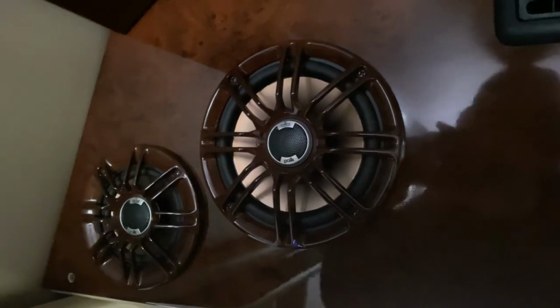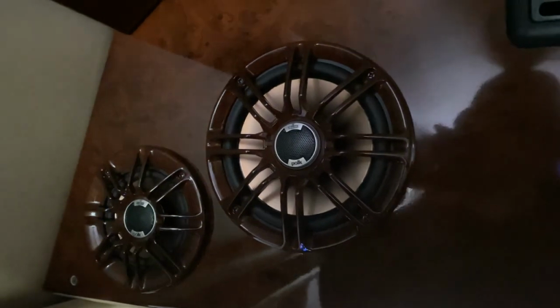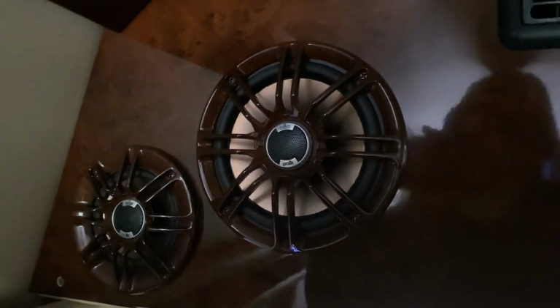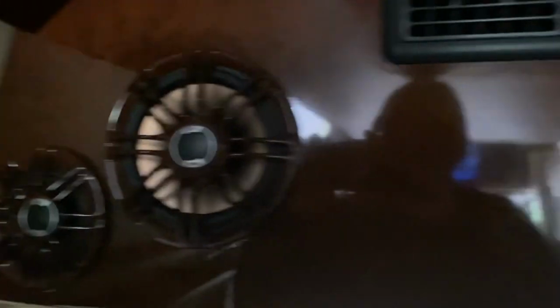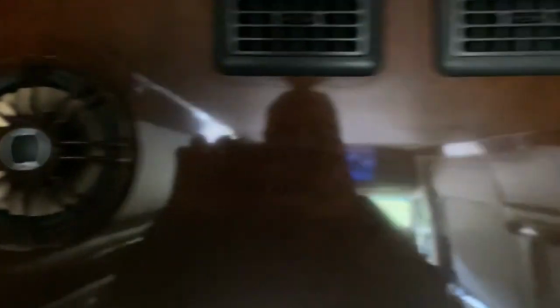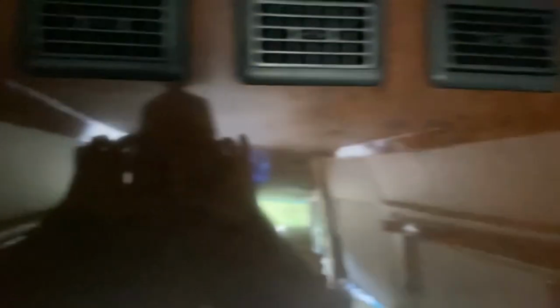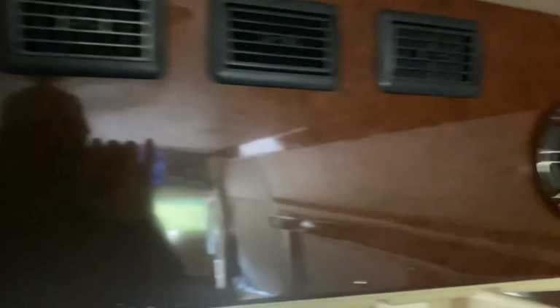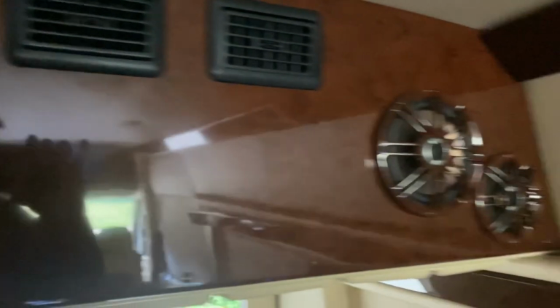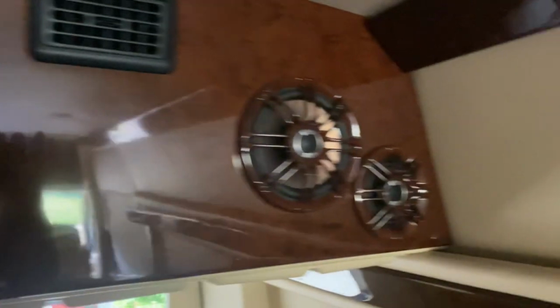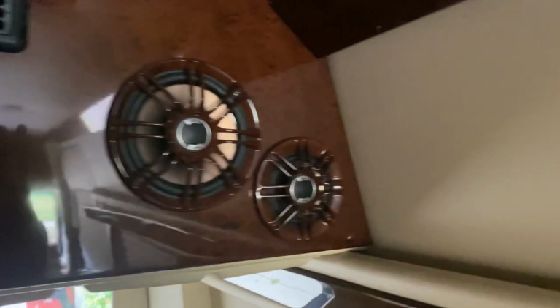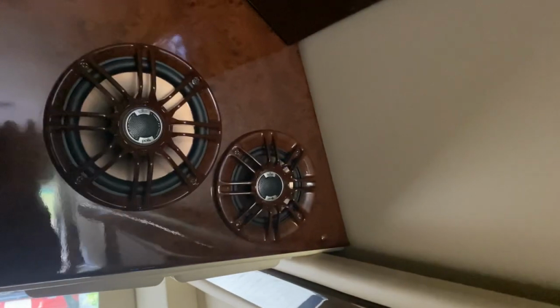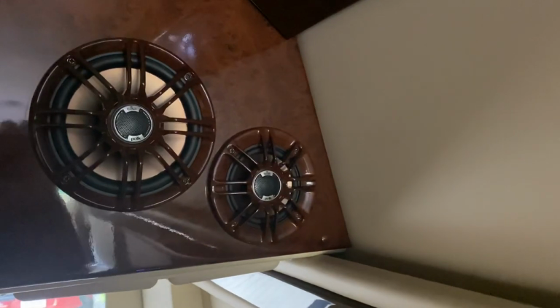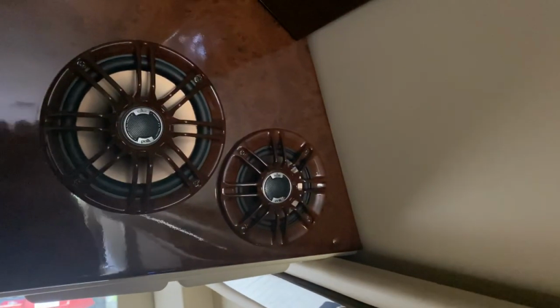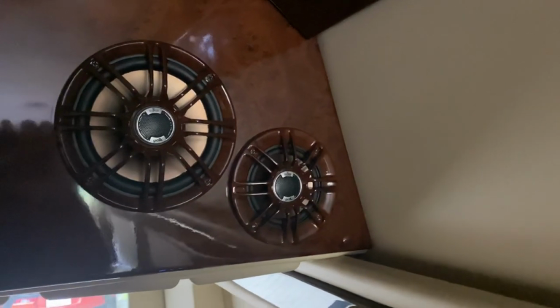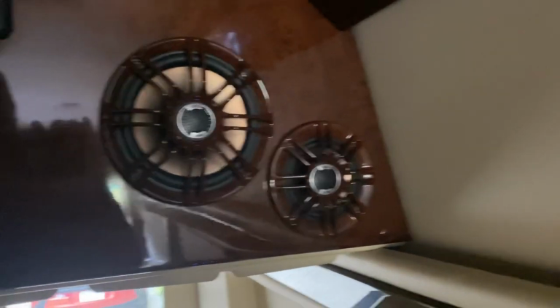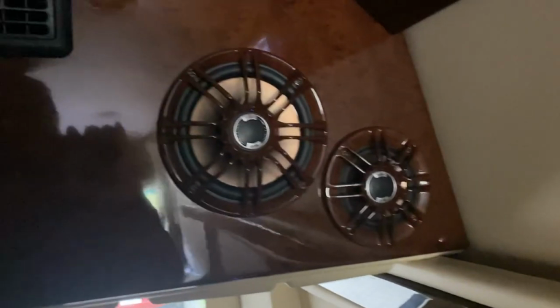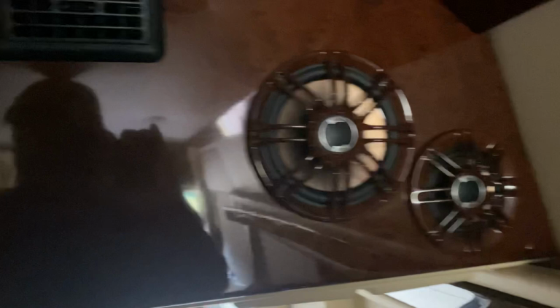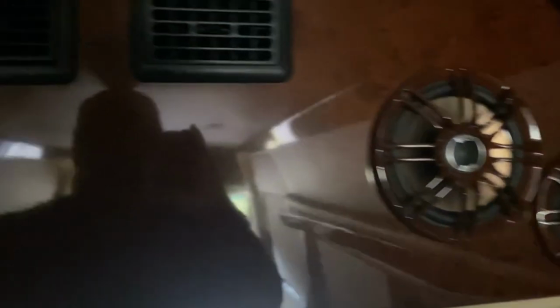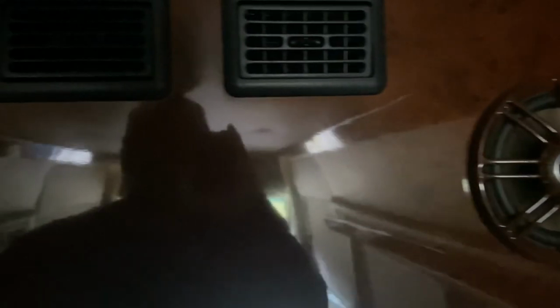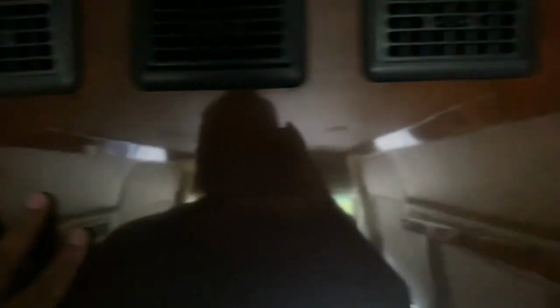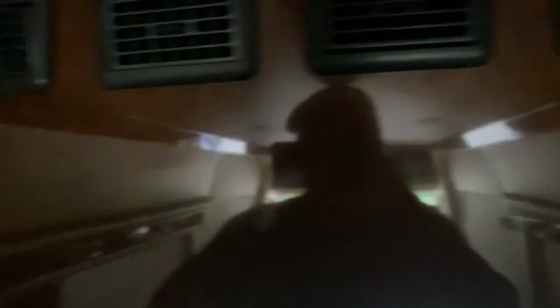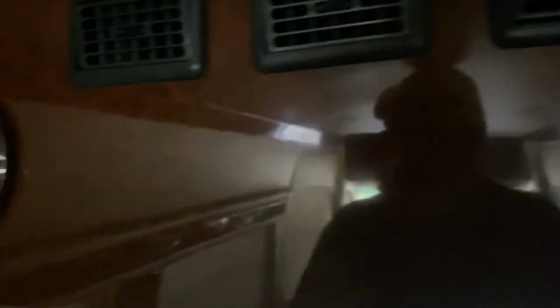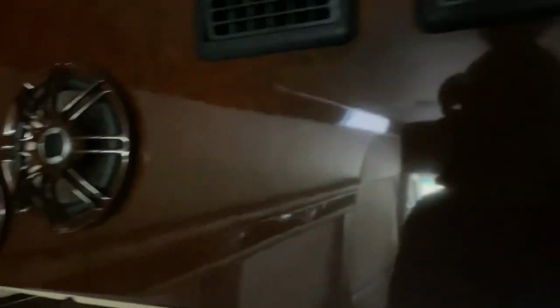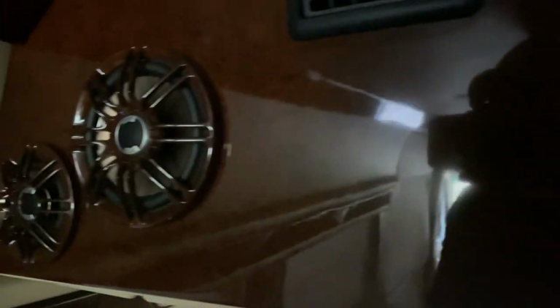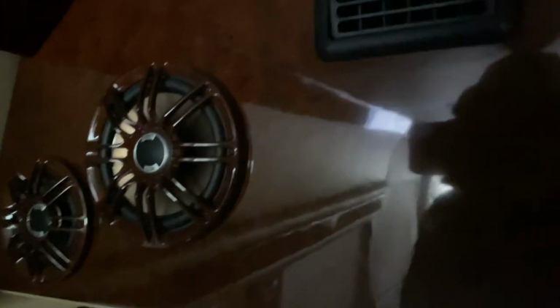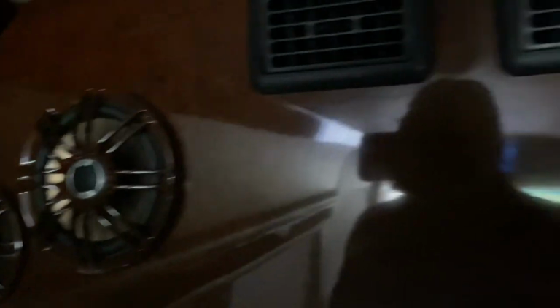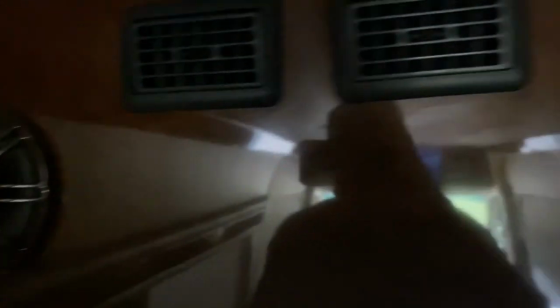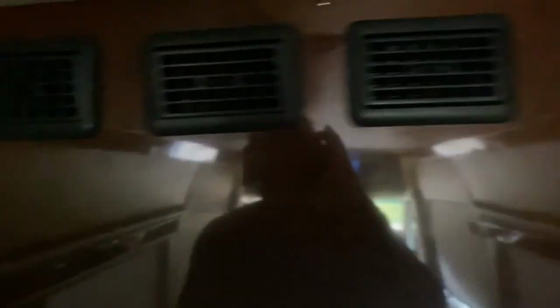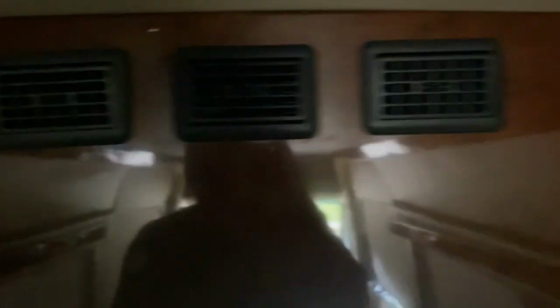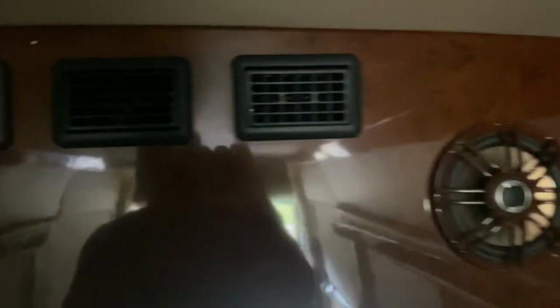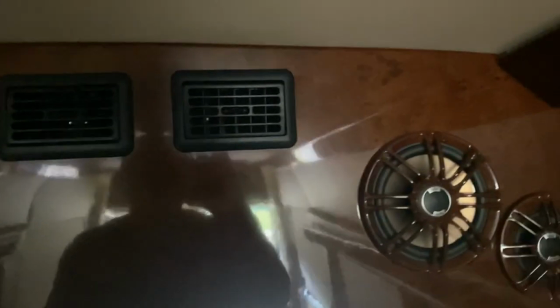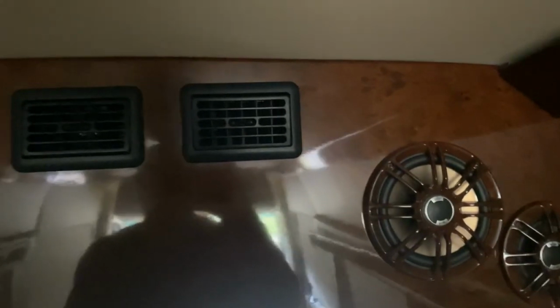Four Polk Audio speakers in the rear. Wood trim. This is the Pro-Air system that's controlled from the front.